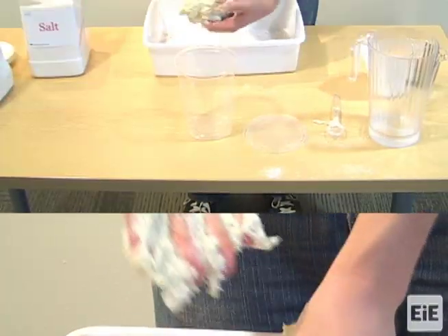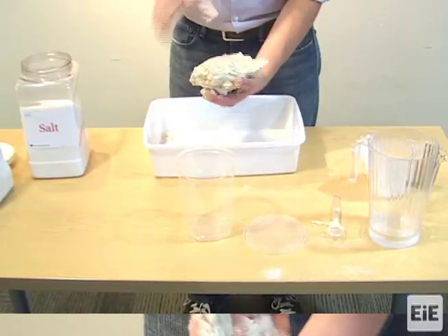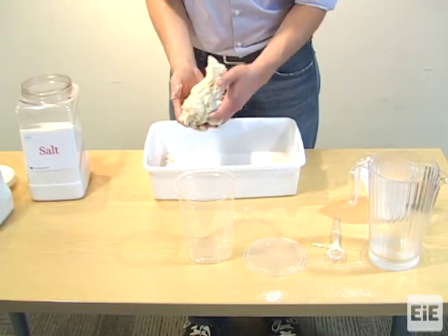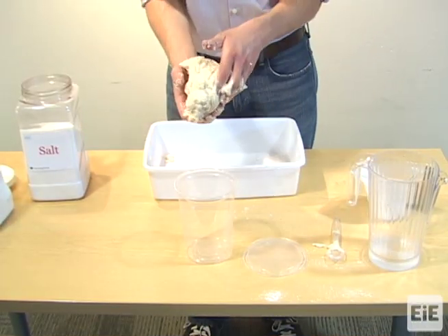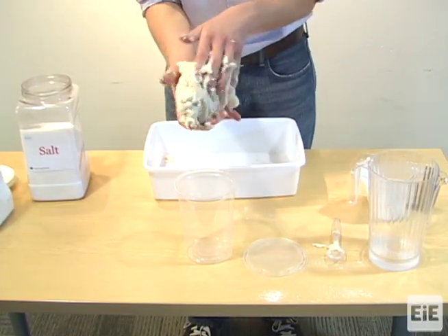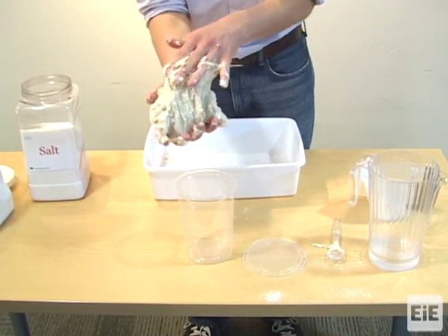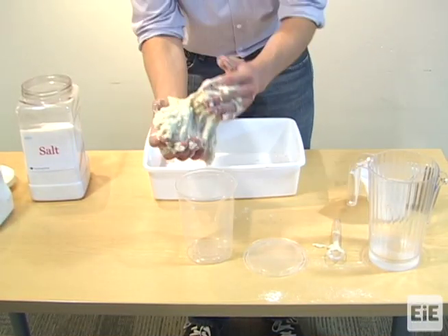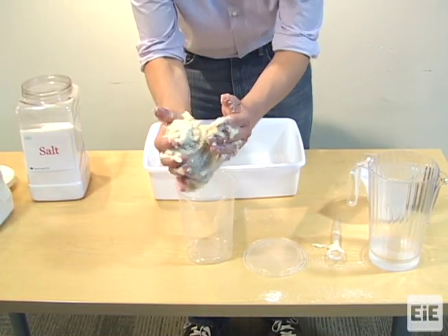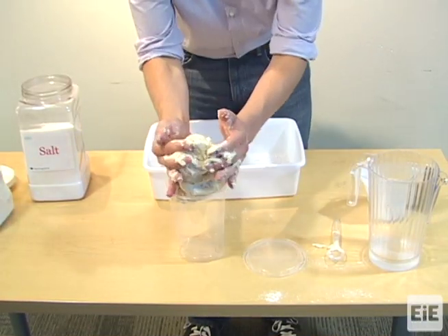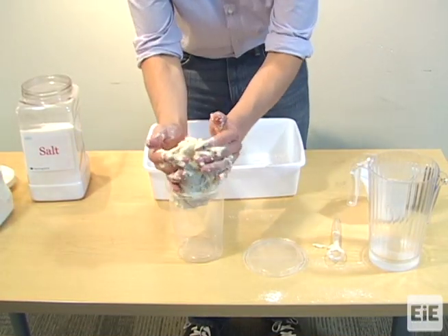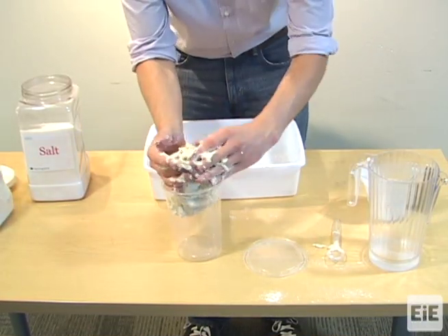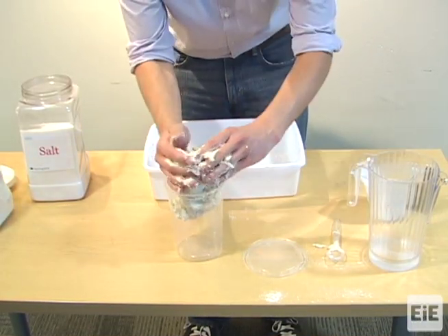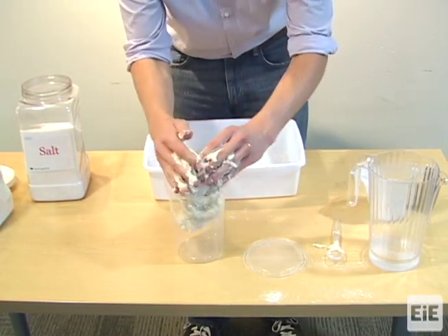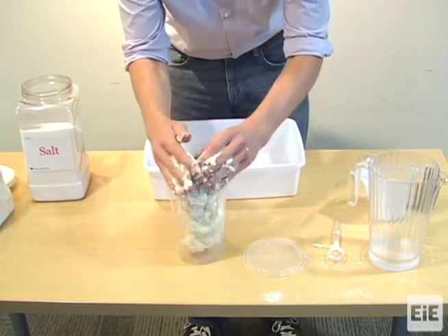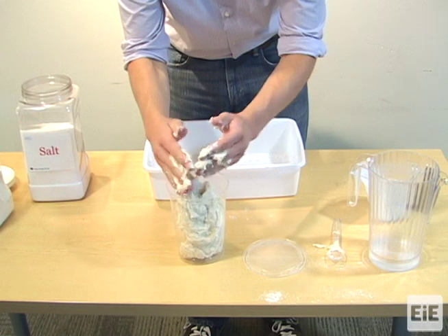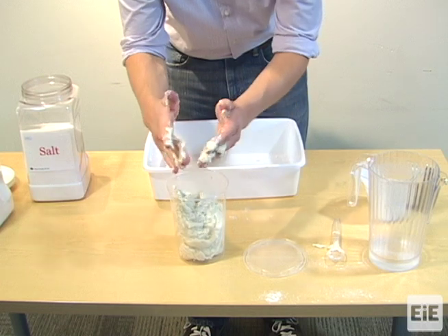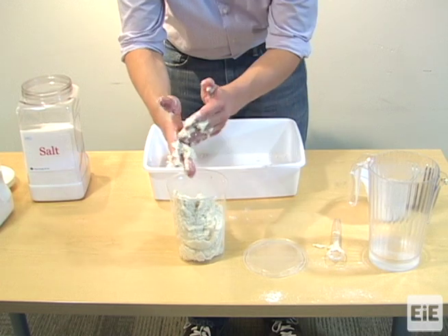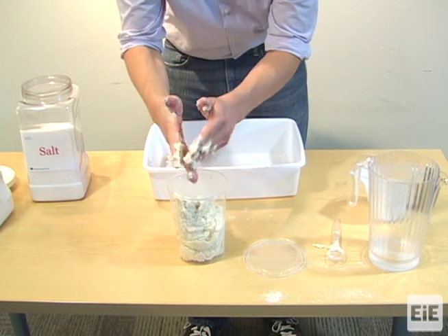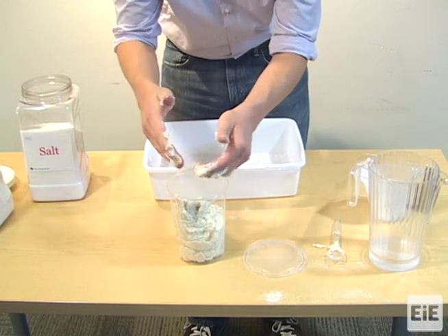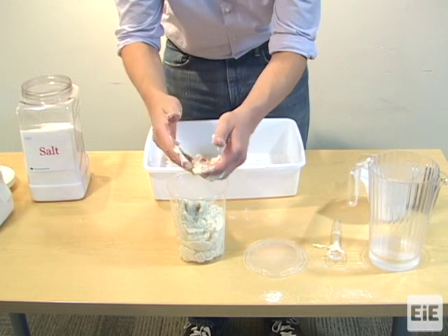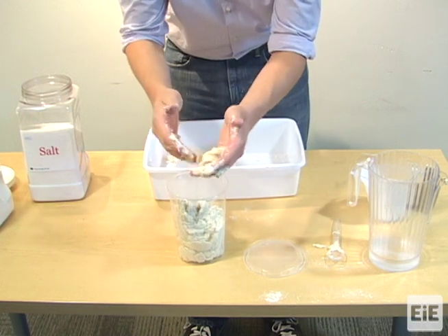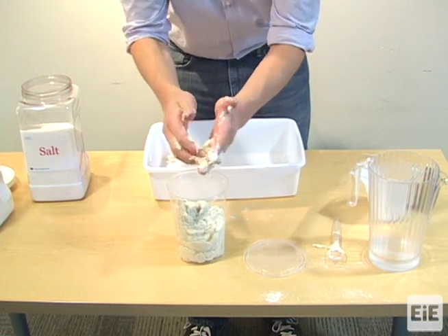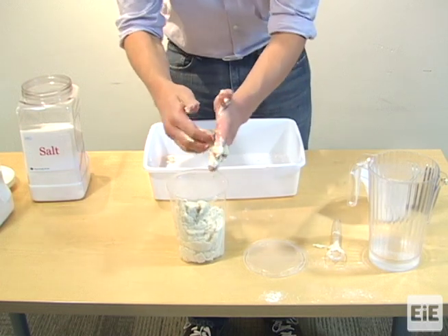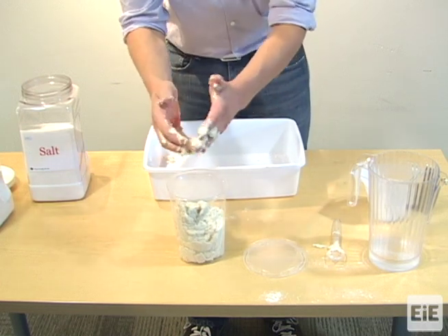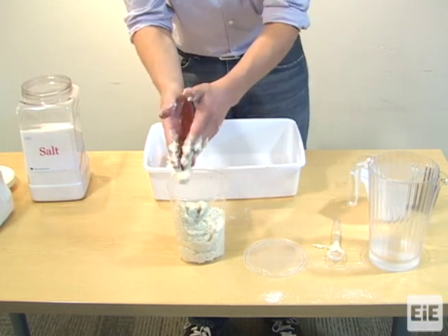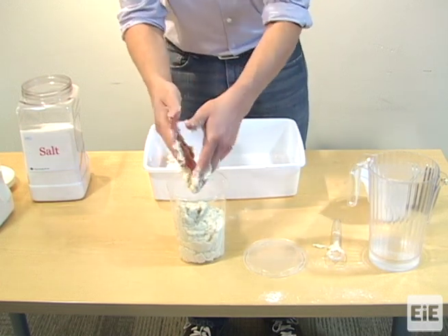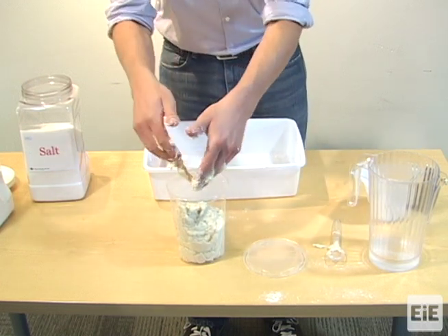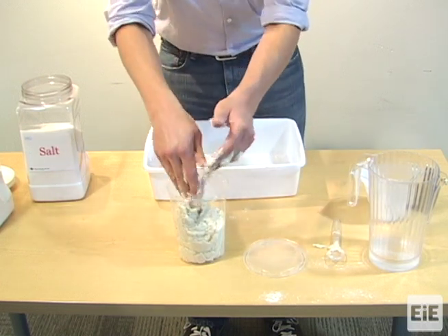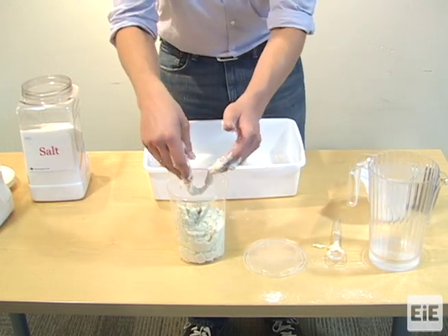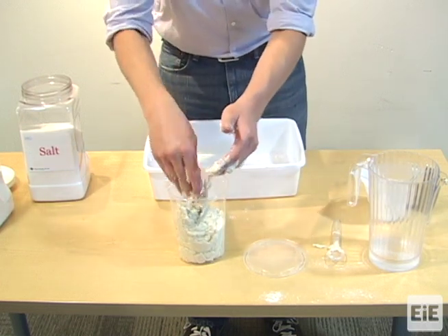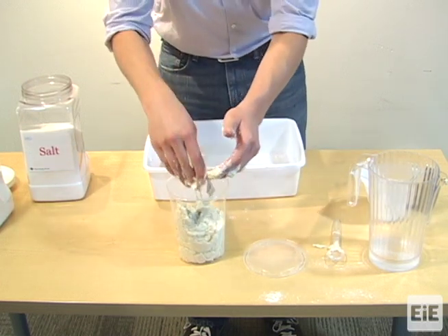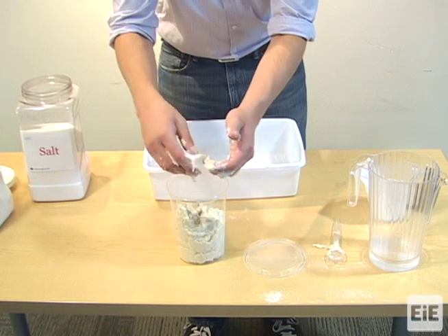To store the Play-Doh, place it in an airtight, resealable plastic container. We do not recommend storing the Play-Doh in plastic bags since that type of storage tends to change the consistency of the Play-Doh.